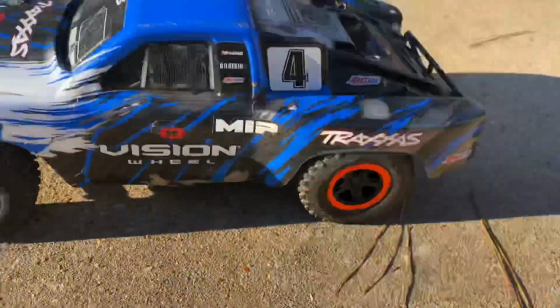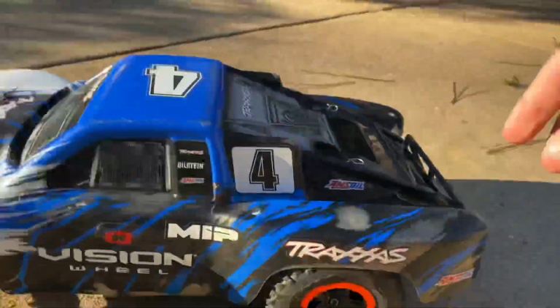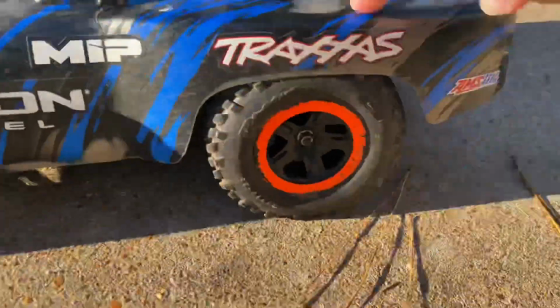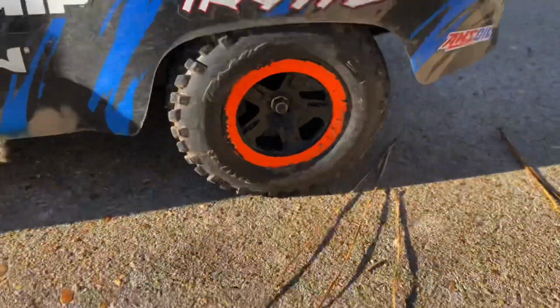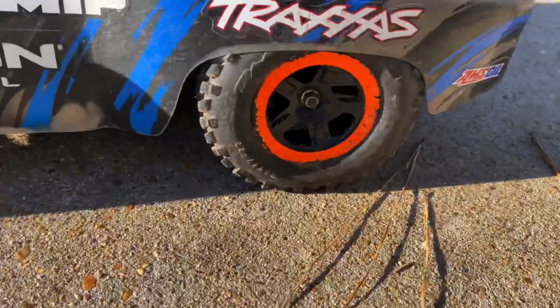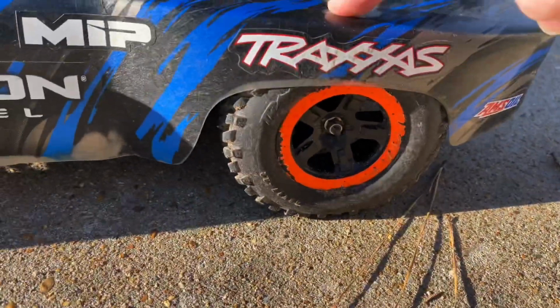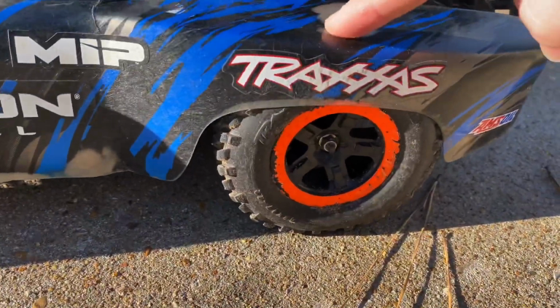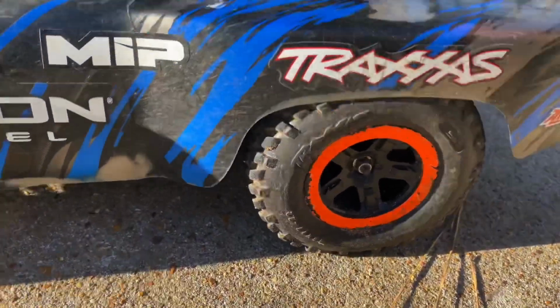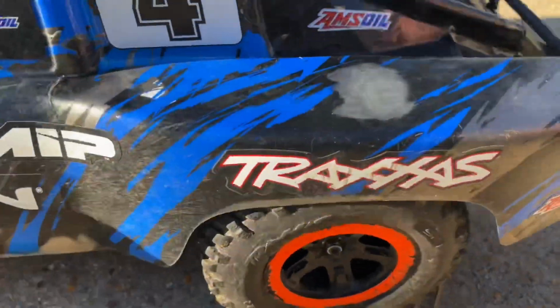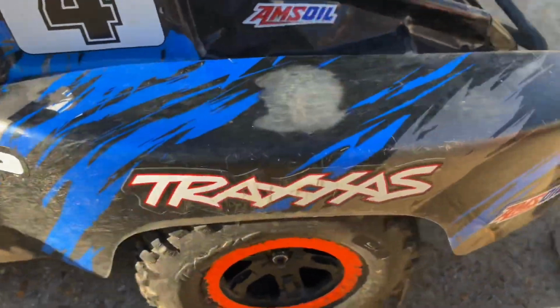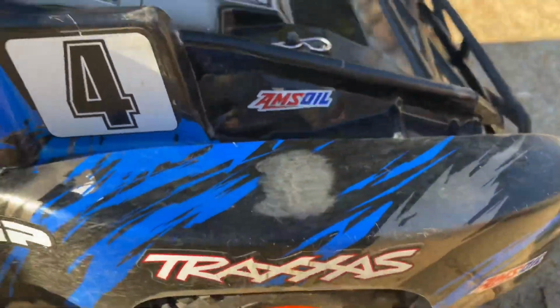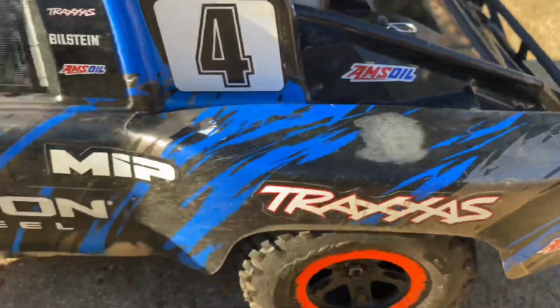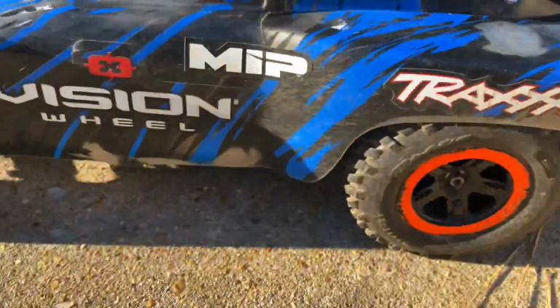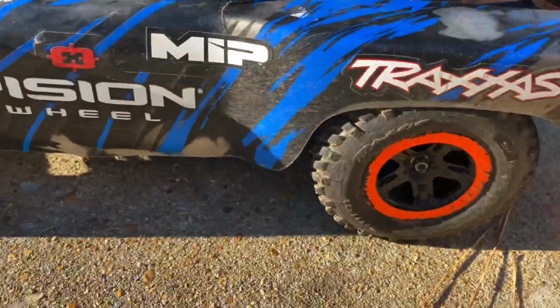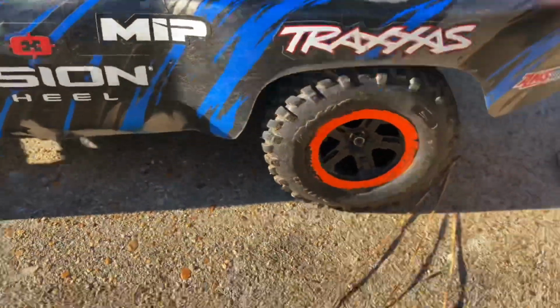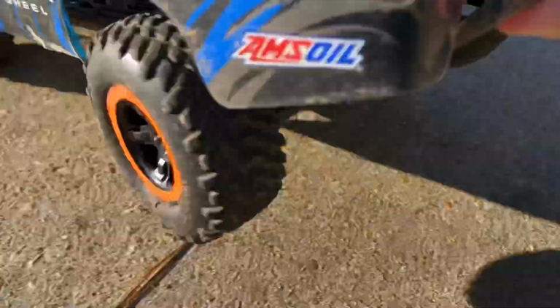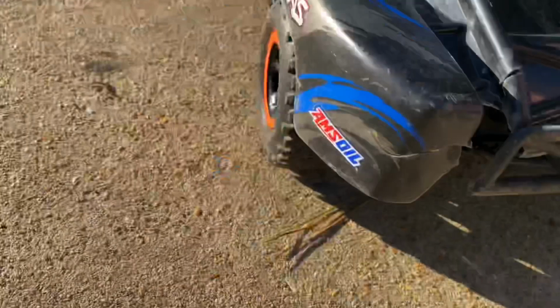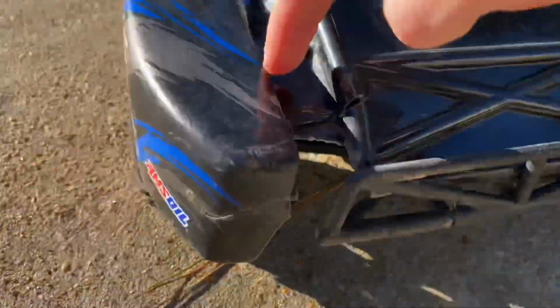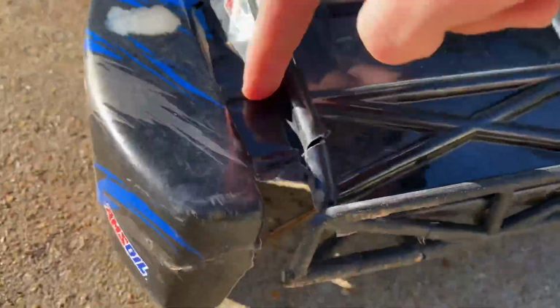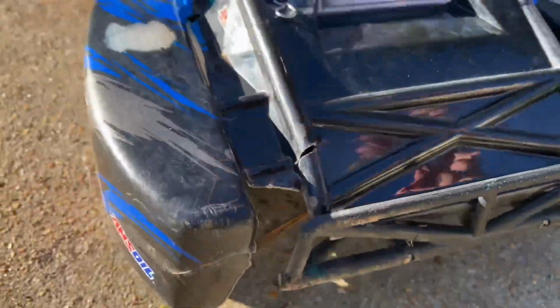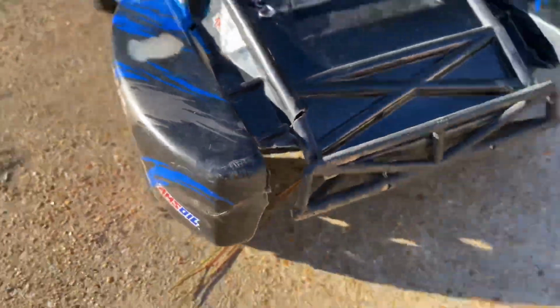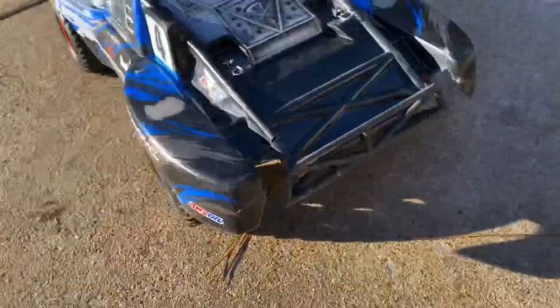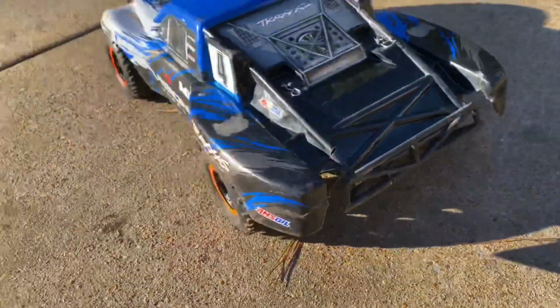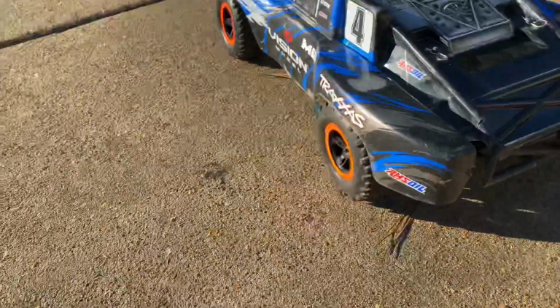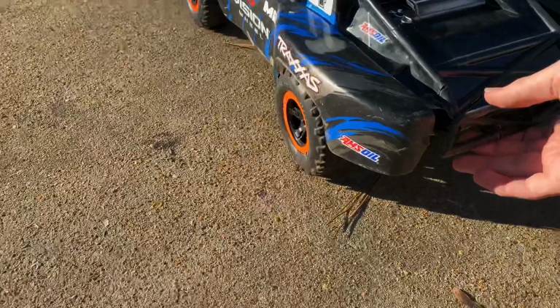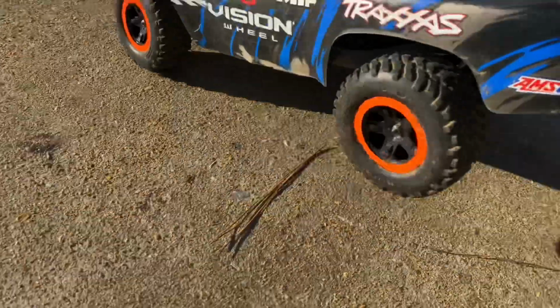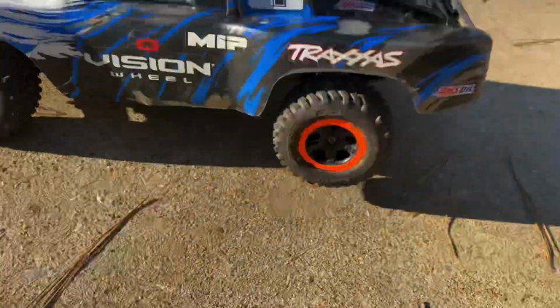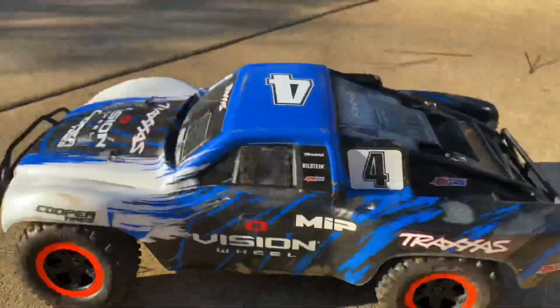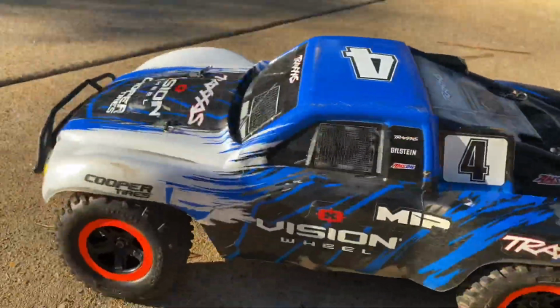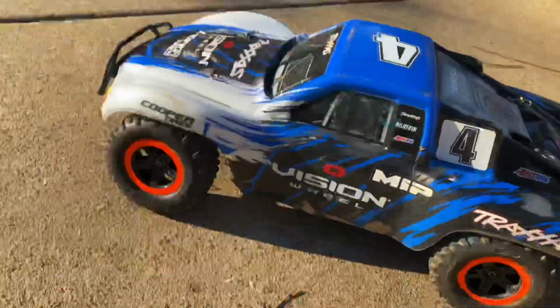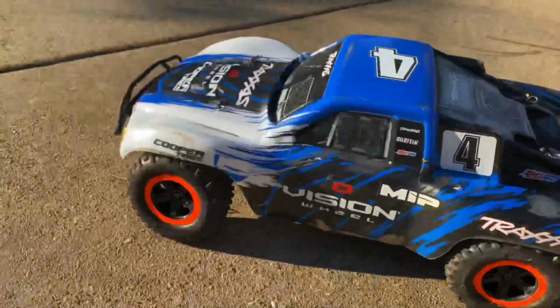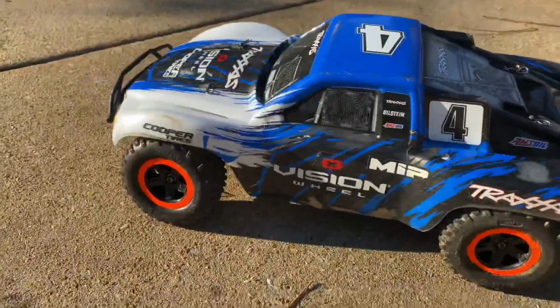Oh, look at that body — that is so terrible. Oh my gosh, that body is destroyed. But we're going to be painting up a new one pretty soon, so make sure you subscribe and turn those reminders on.